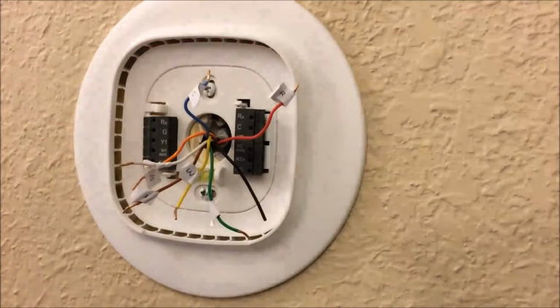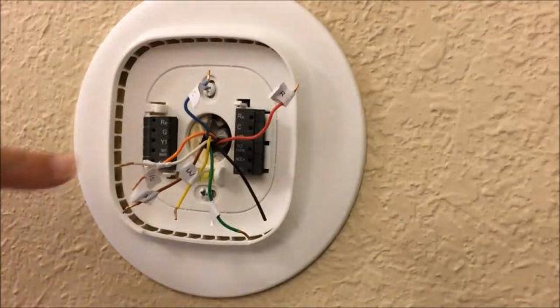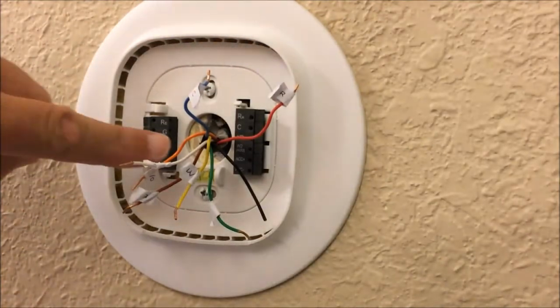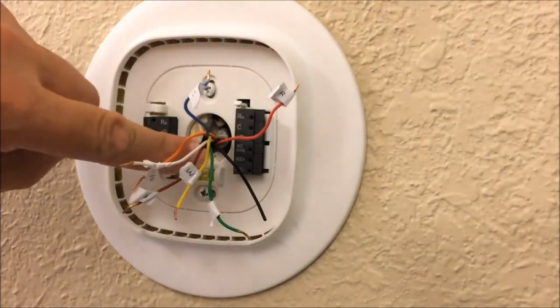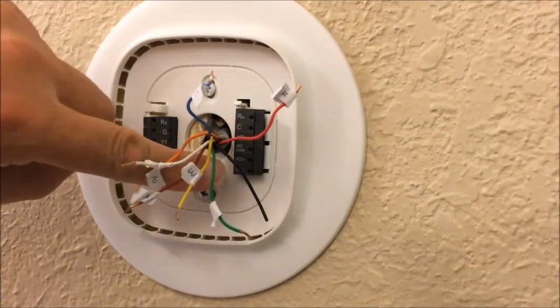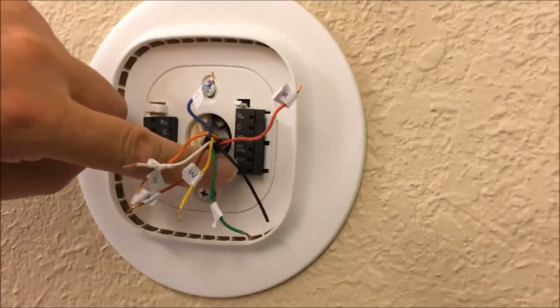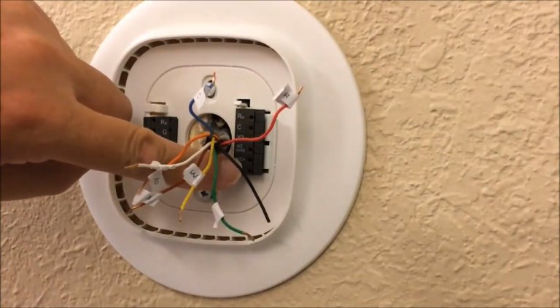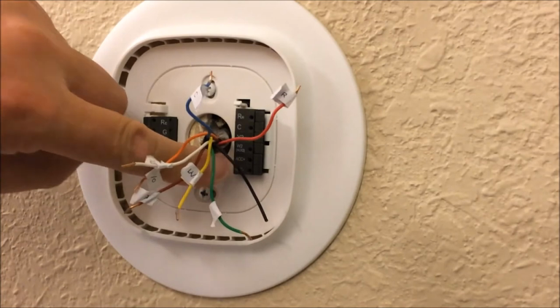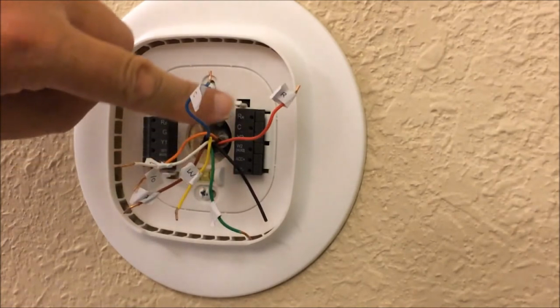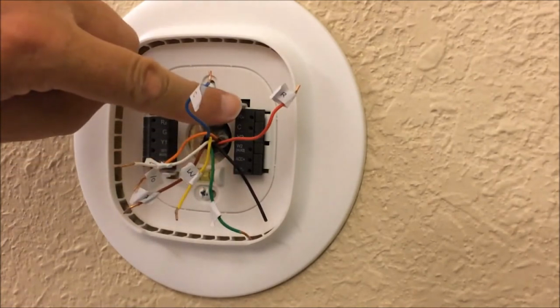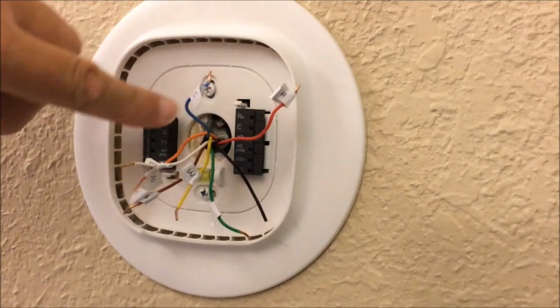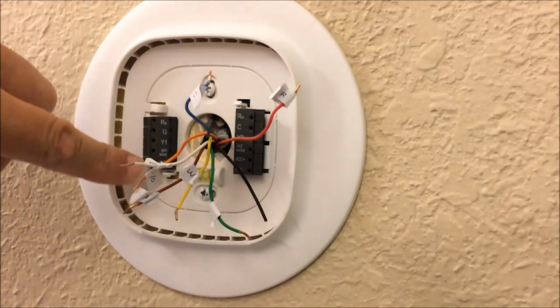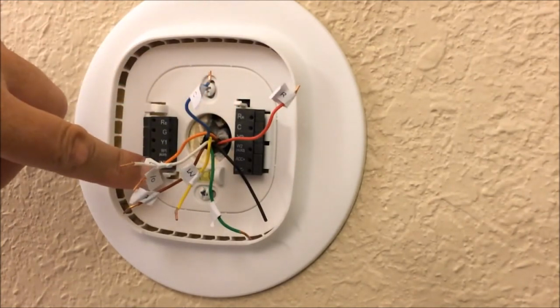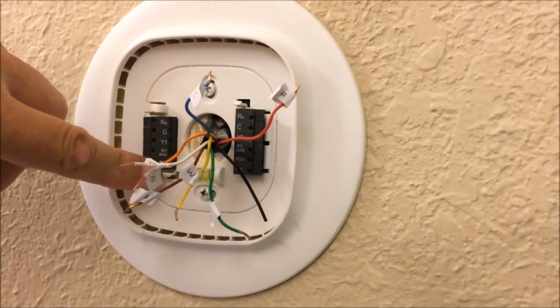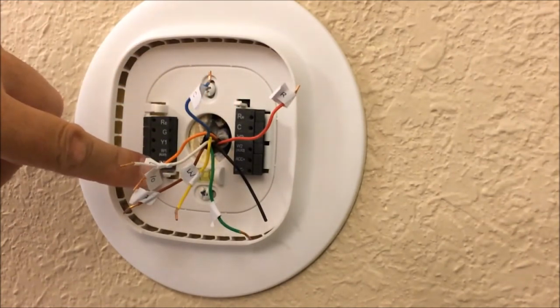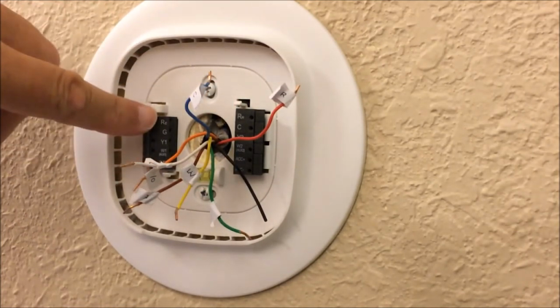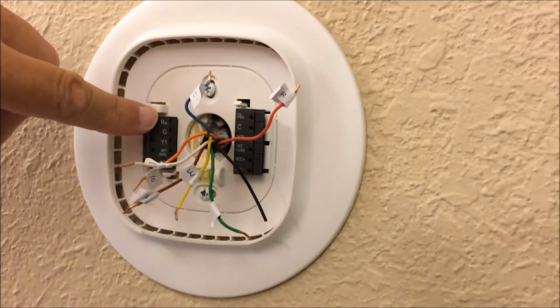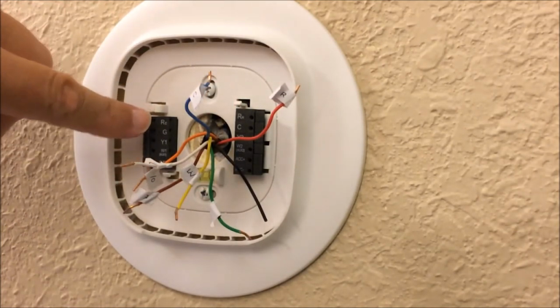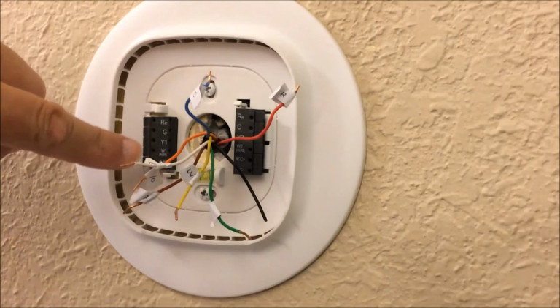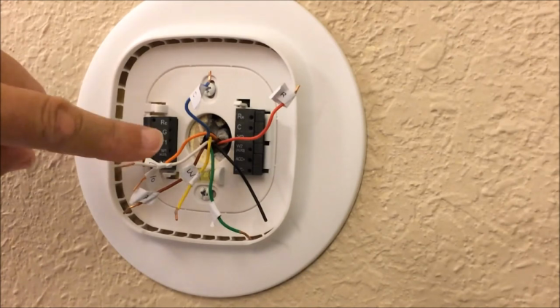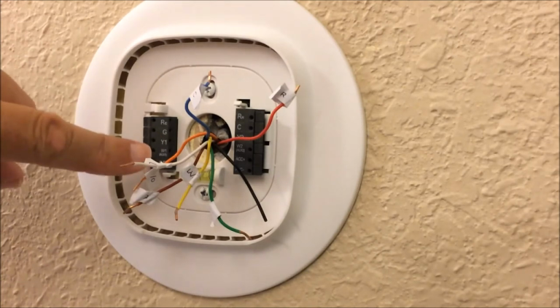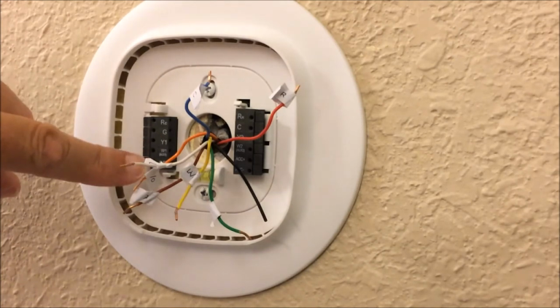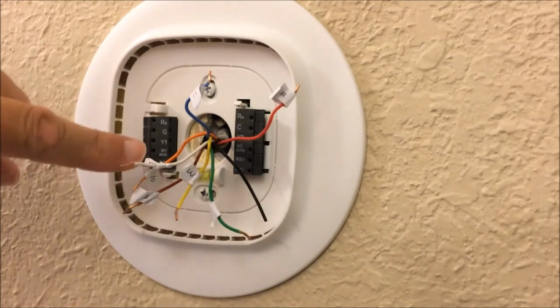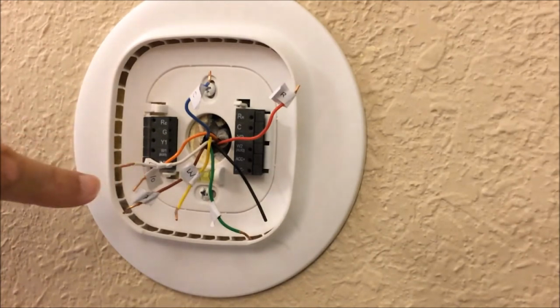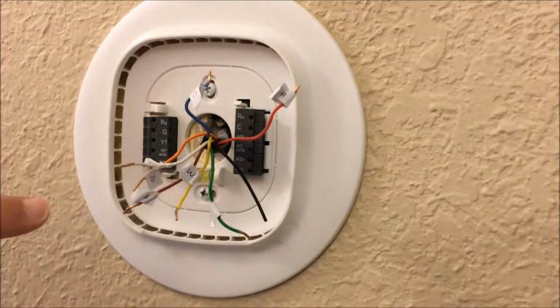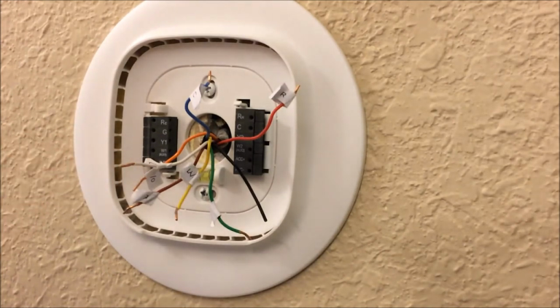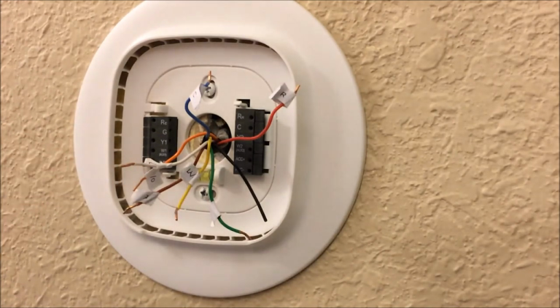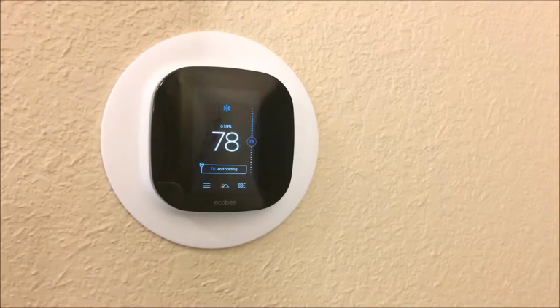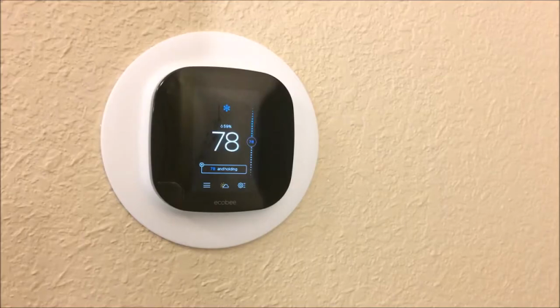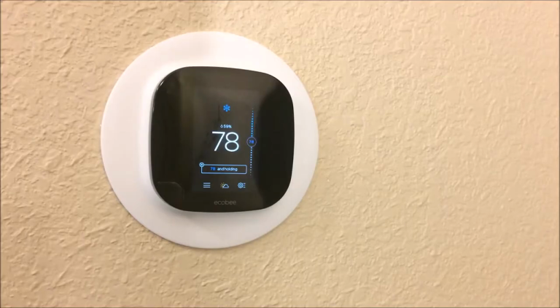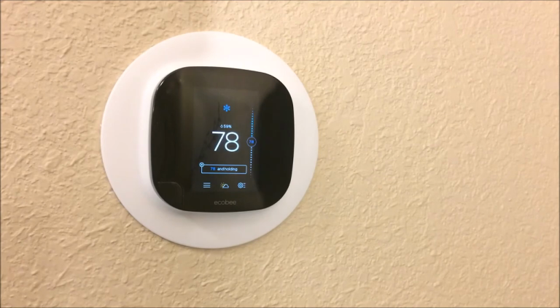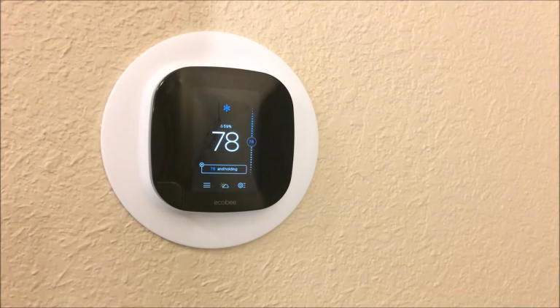I'm going to start hooking up the wires at the bottom right and work my way up, then move over to the bottom left and work my way up — that way I should be able to see all the labels and the wires very simply.